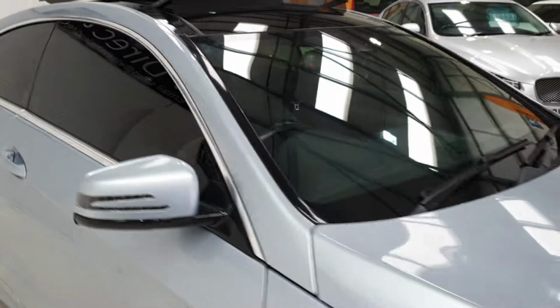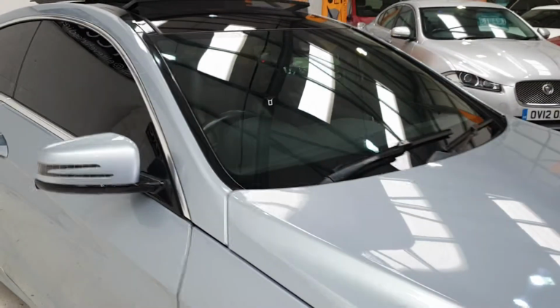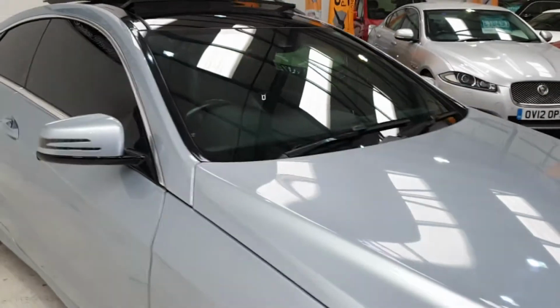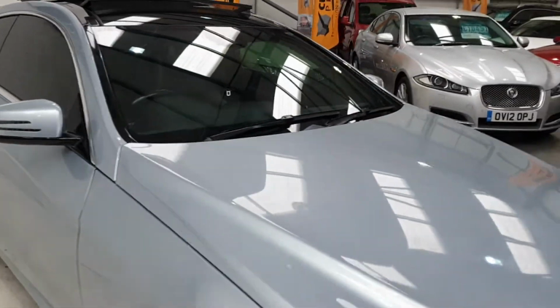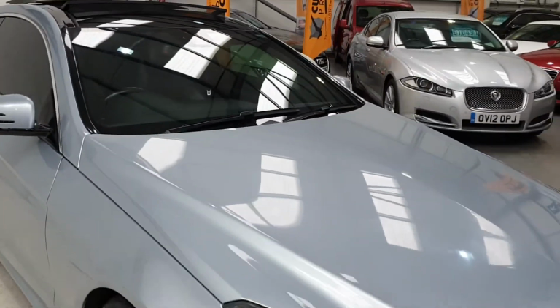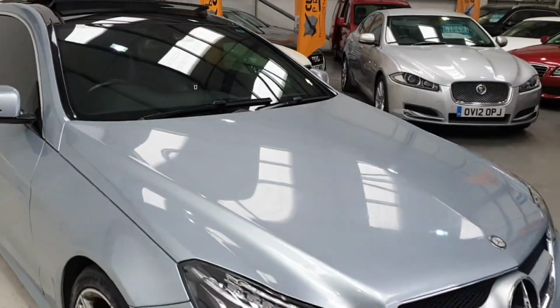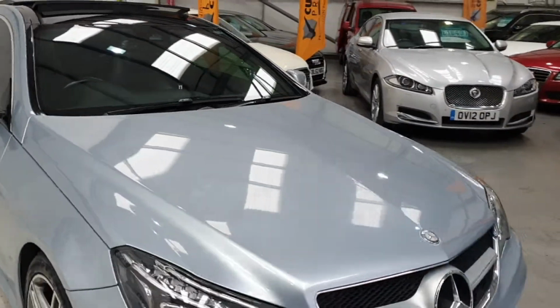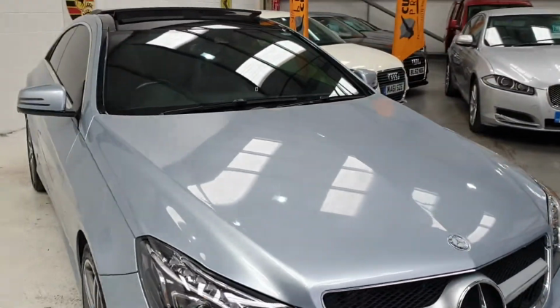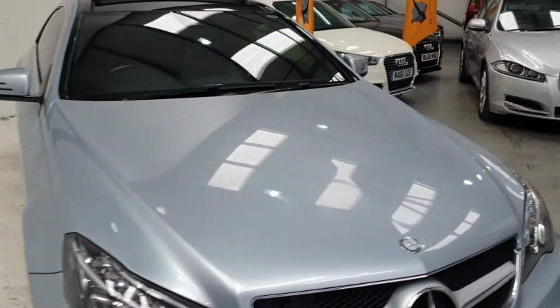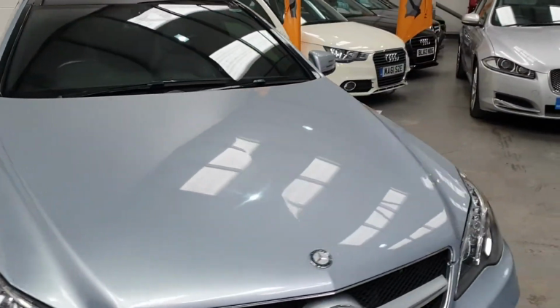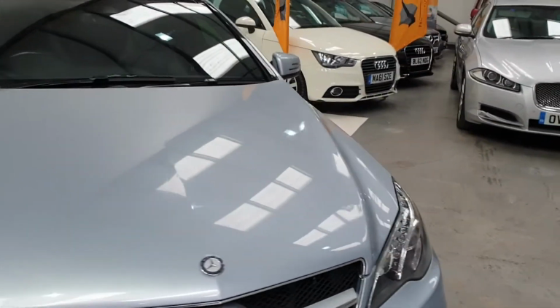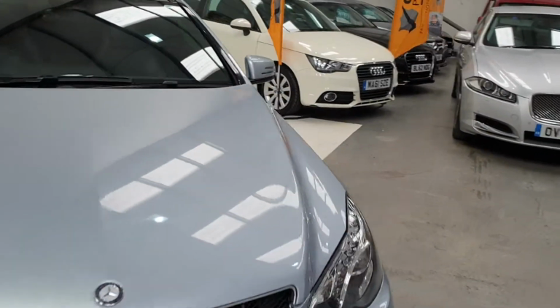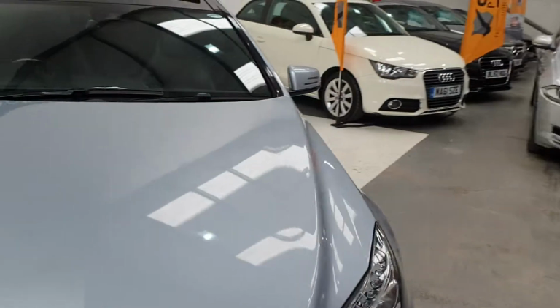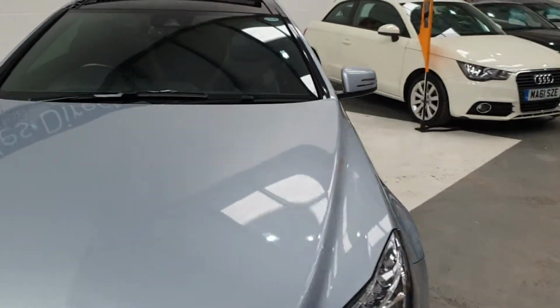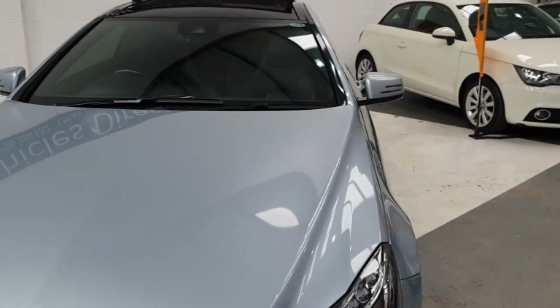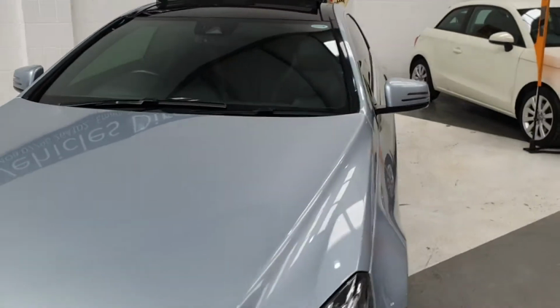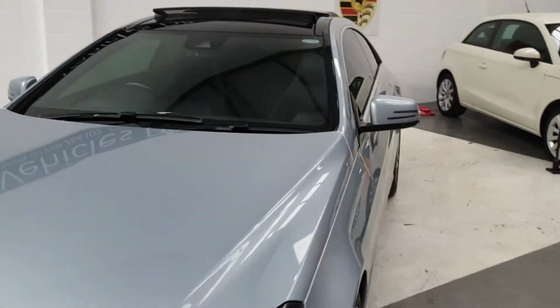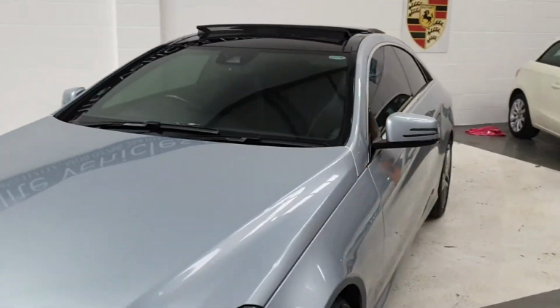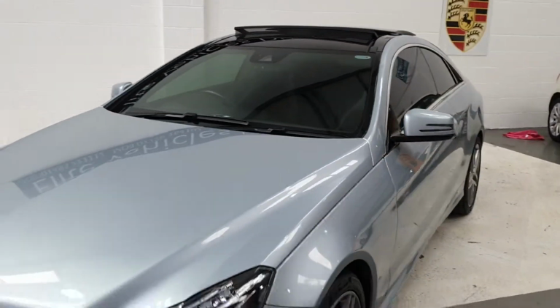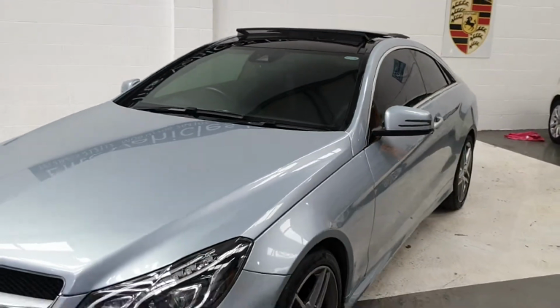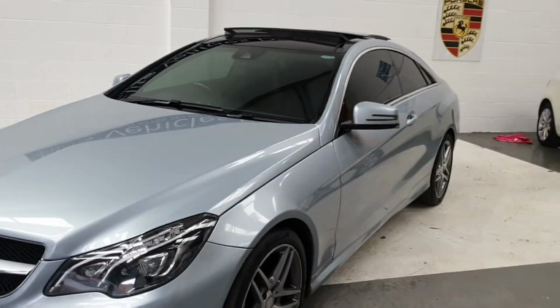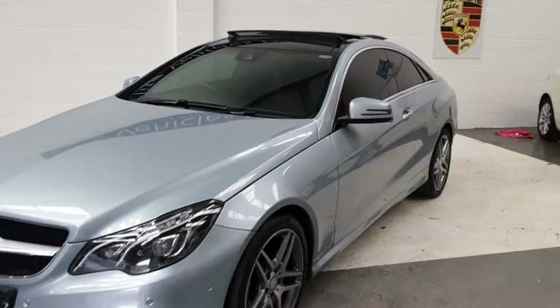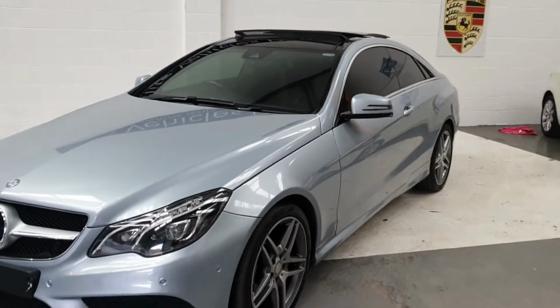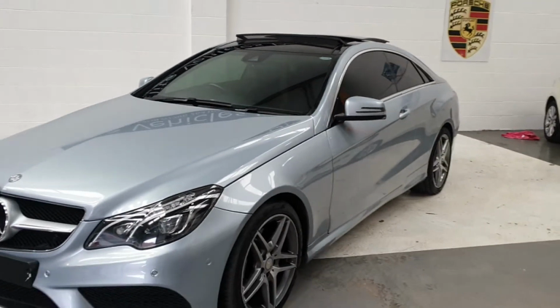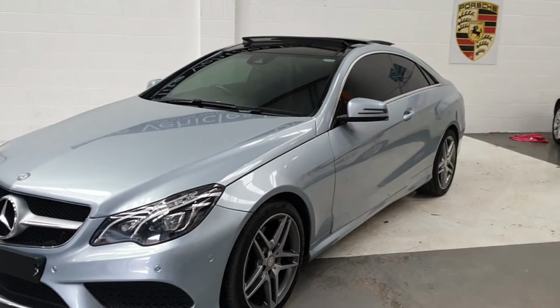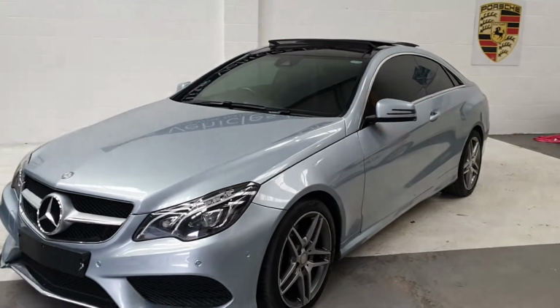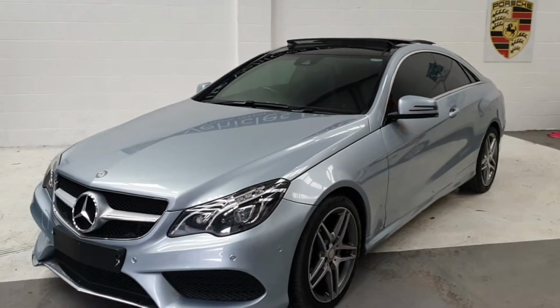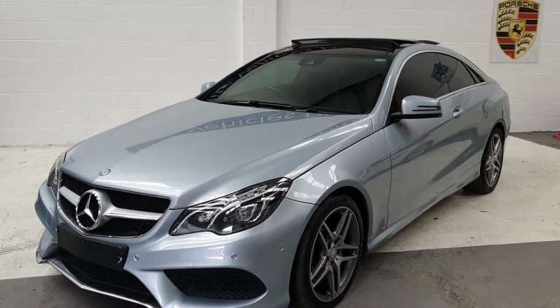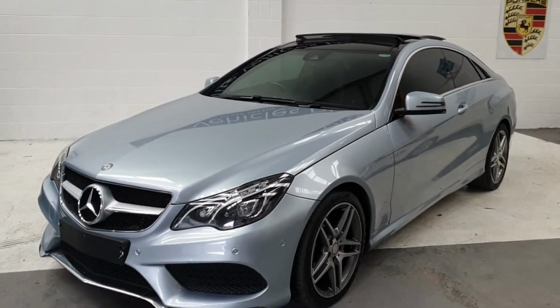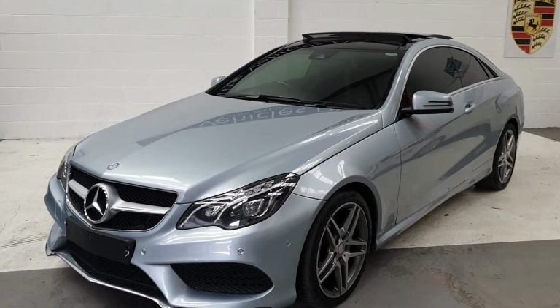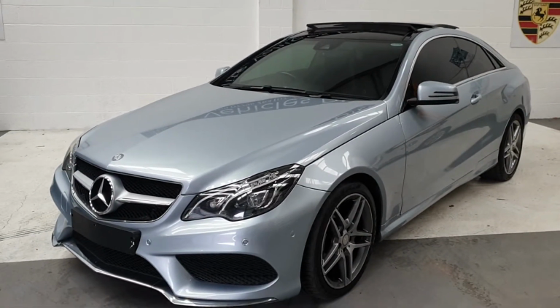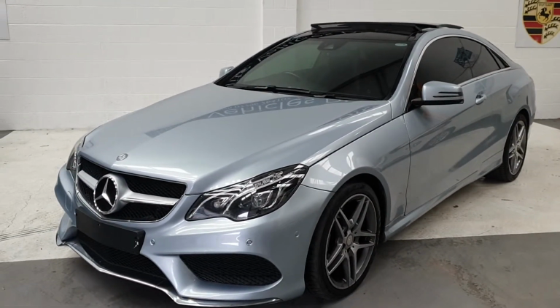If you are looking to finance this vehicle, please give me a call — we will save you money, generally our finance cannot be beaten. You will get 12 months AA cover with this vehicle, and the car is still under manufacturer's warranty.